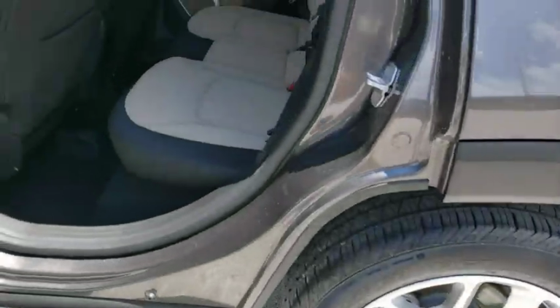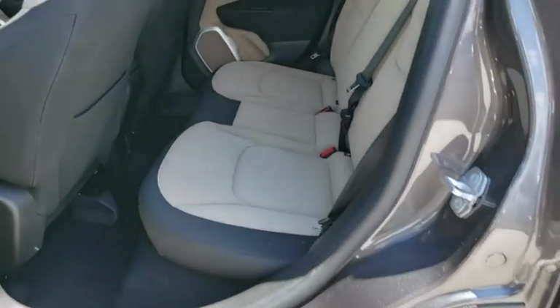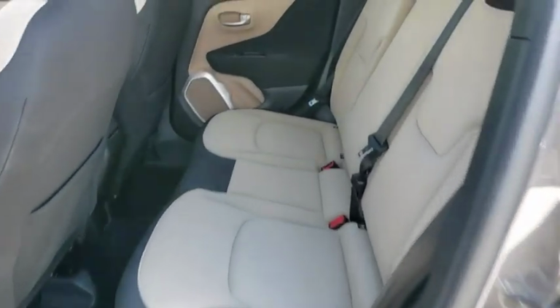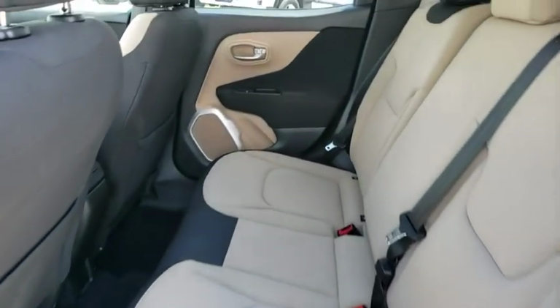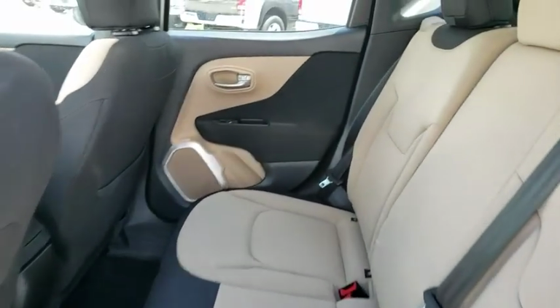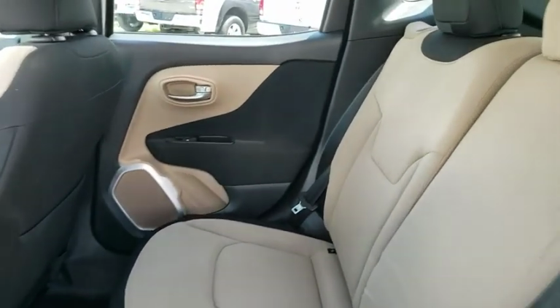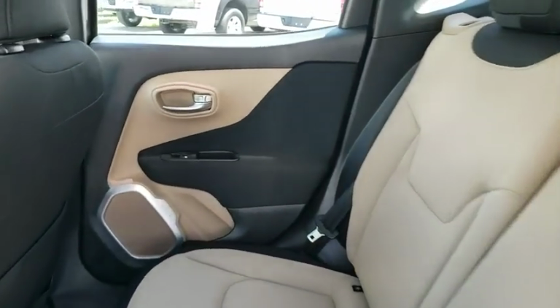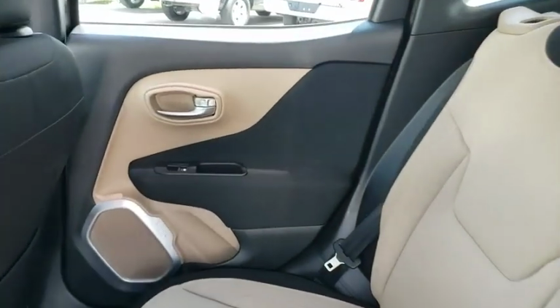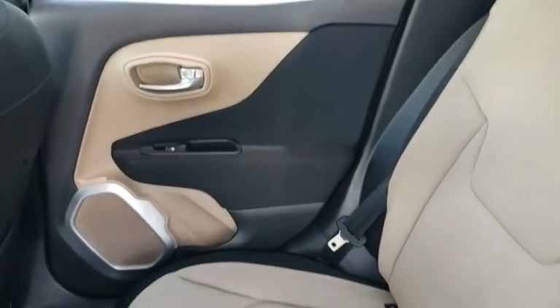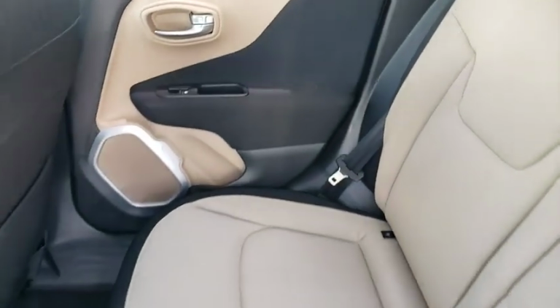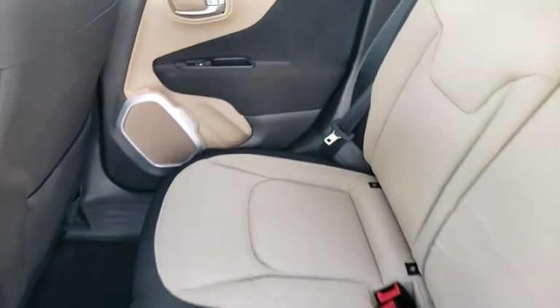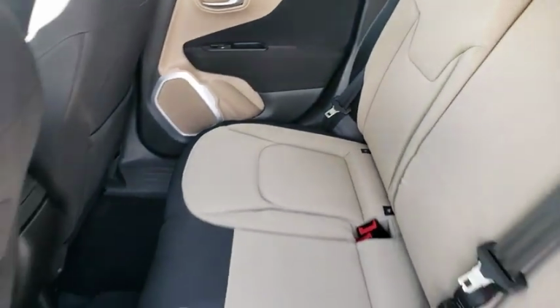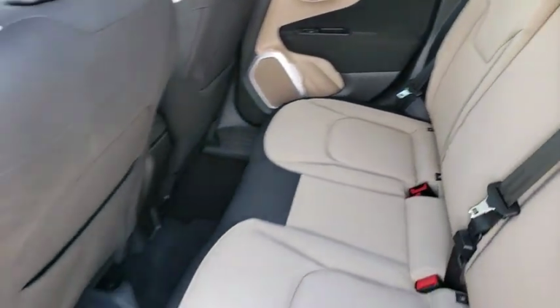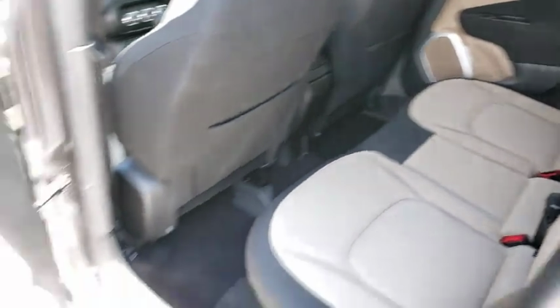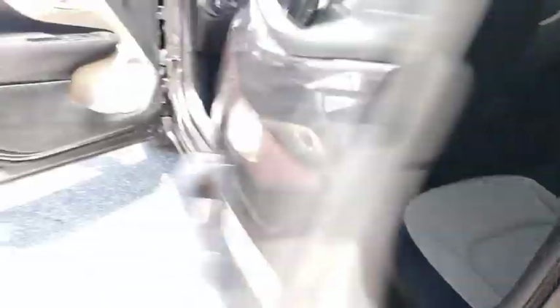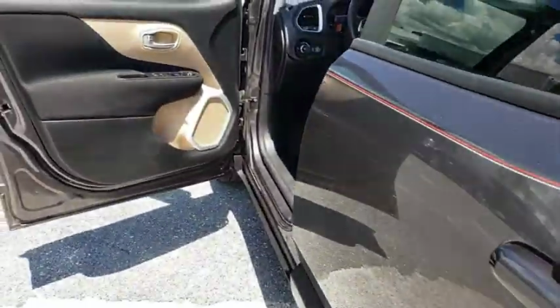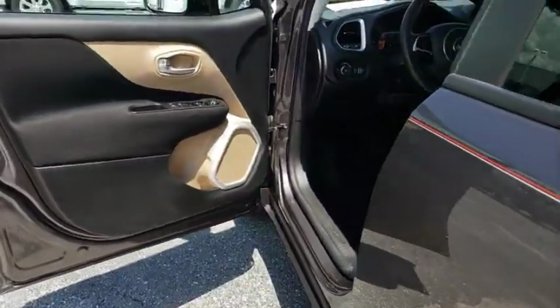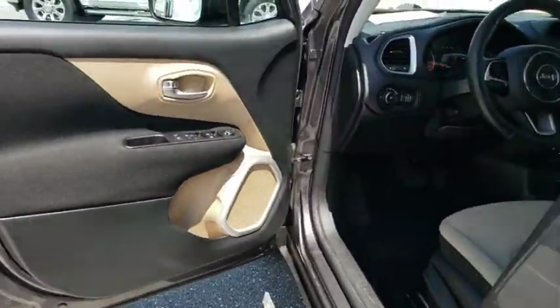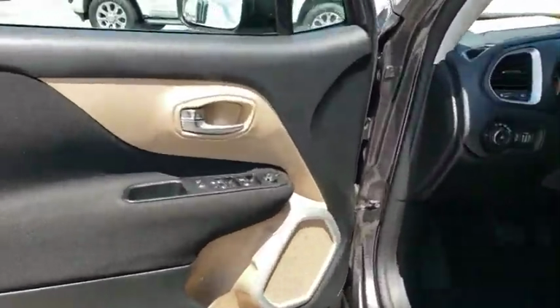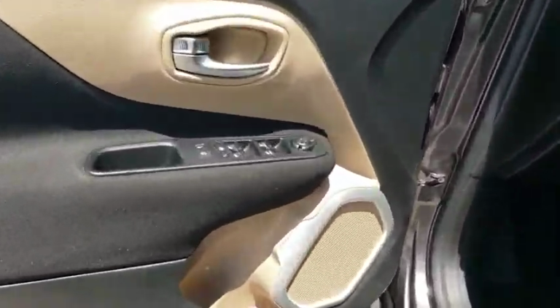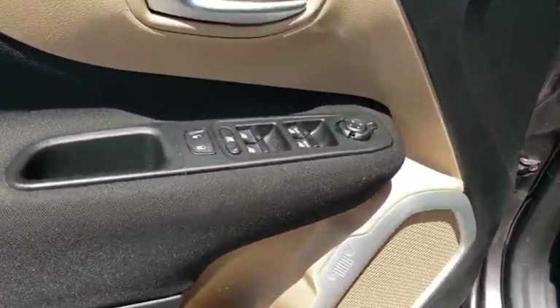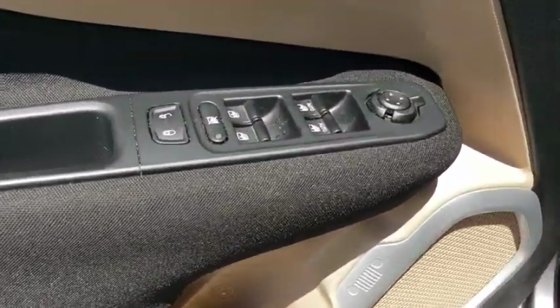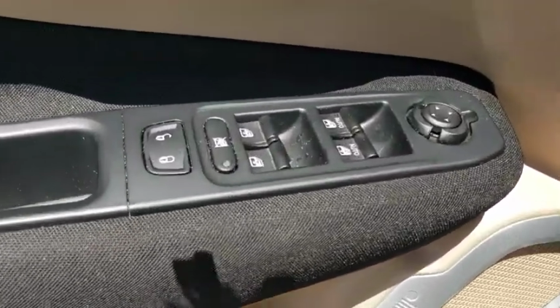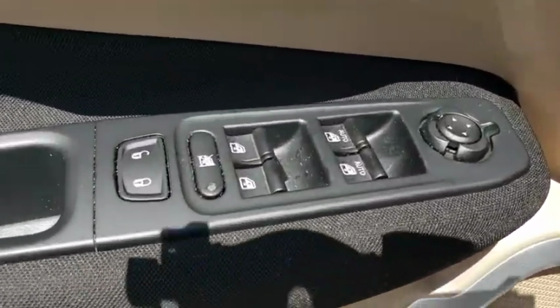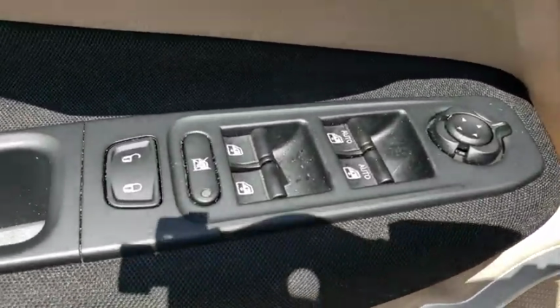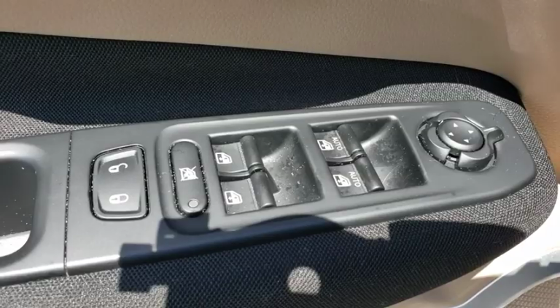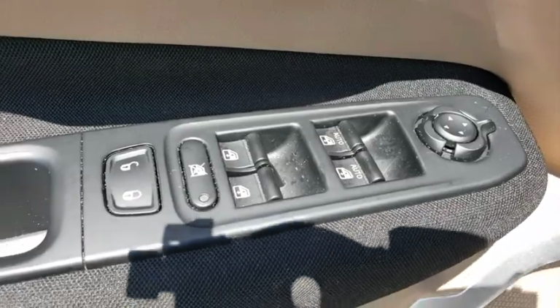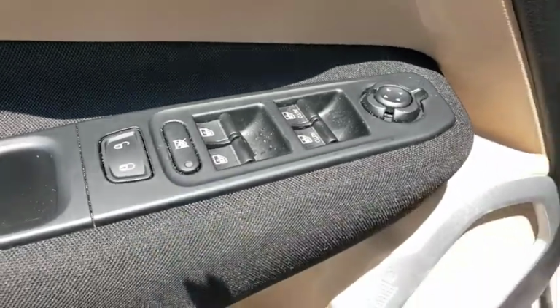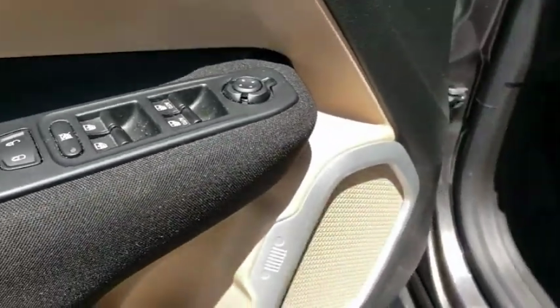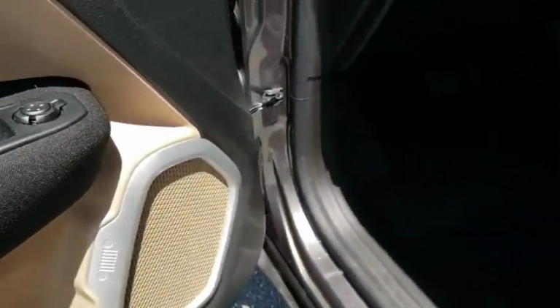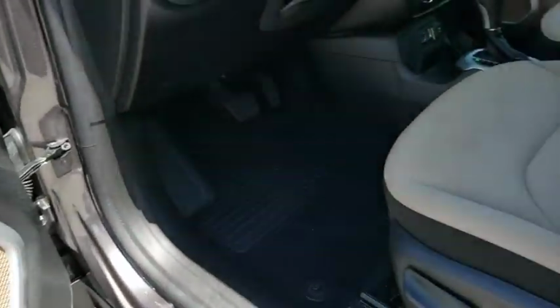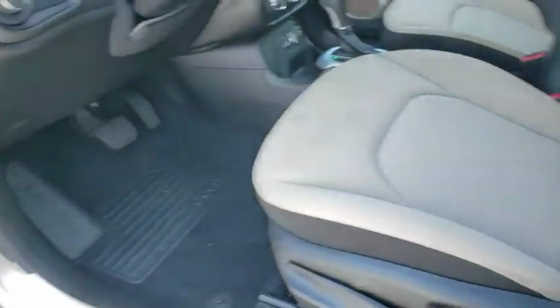This vehicle has less than 20,000 miles. Here are some of this vehicle's great options: backup camera, steering wheel audio control, remote engine start, stability control, traction control, and anti-lock braking system.